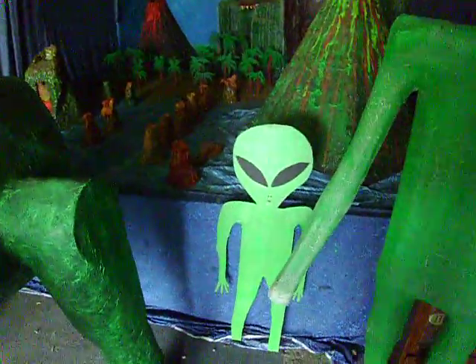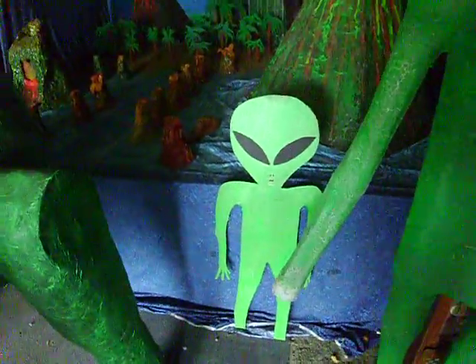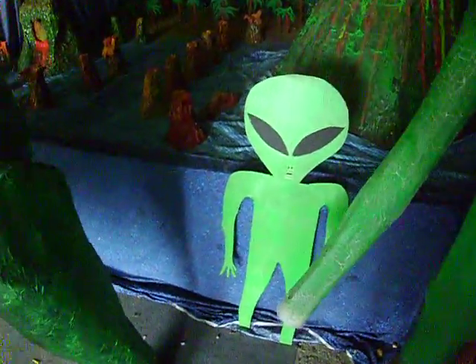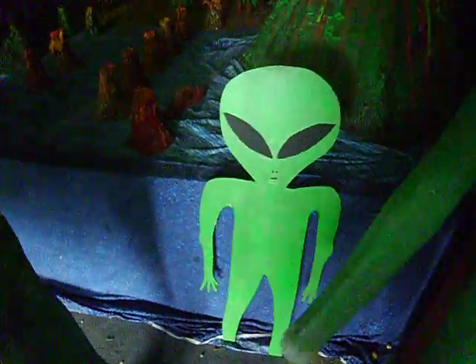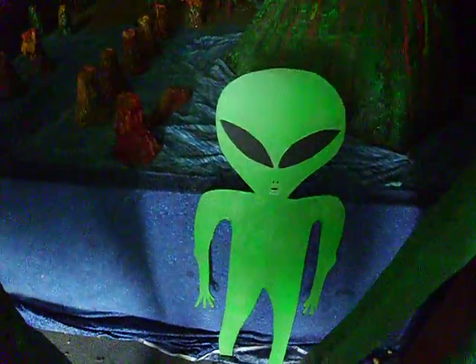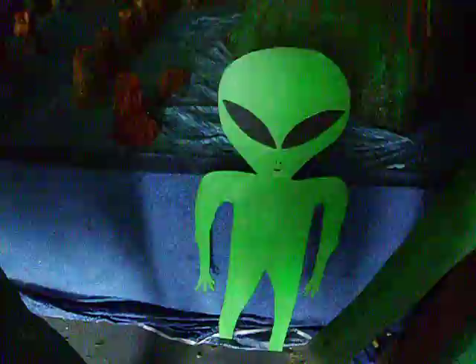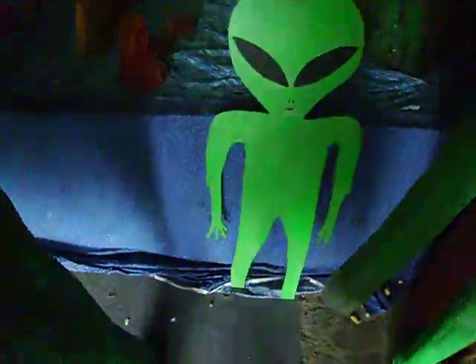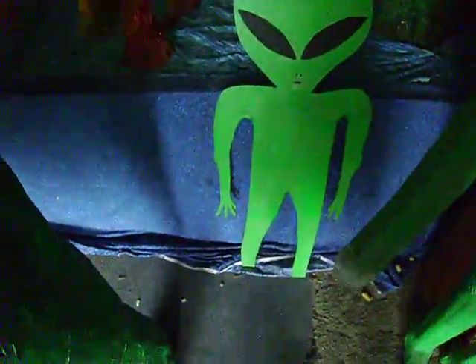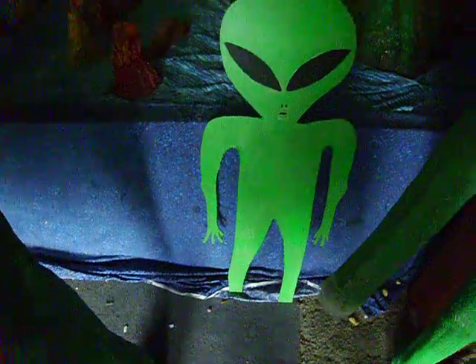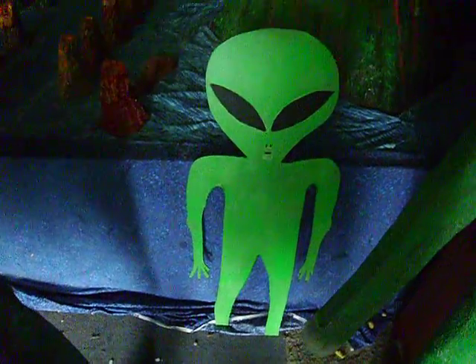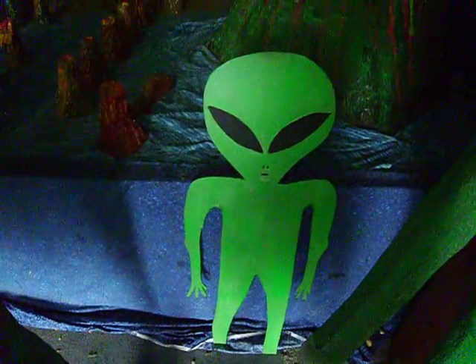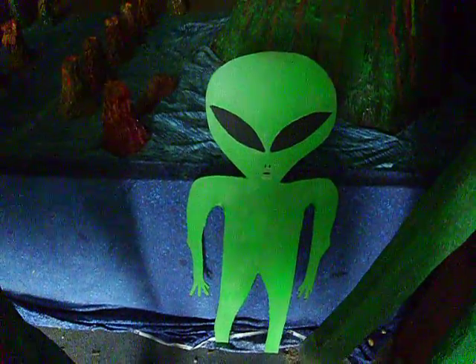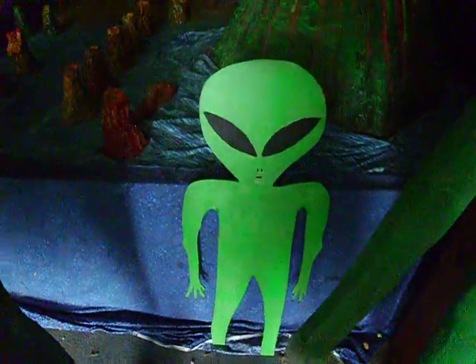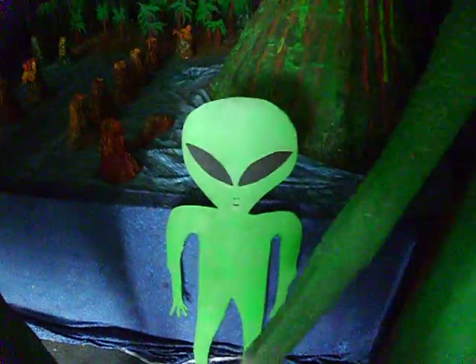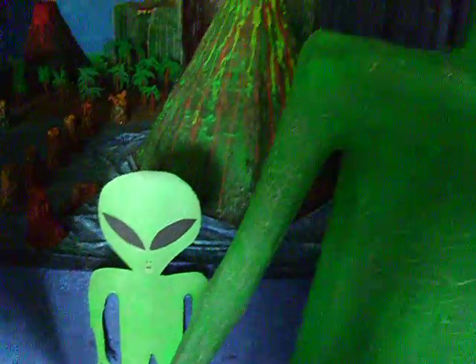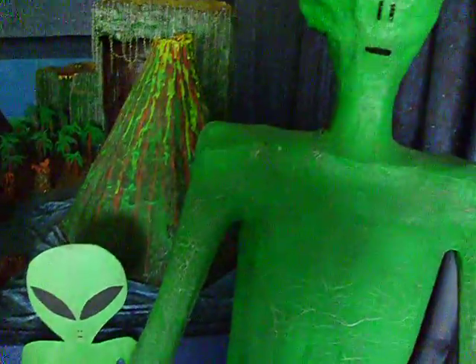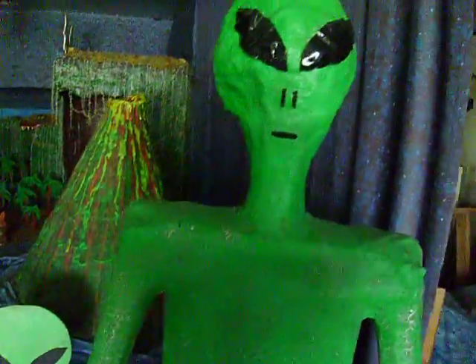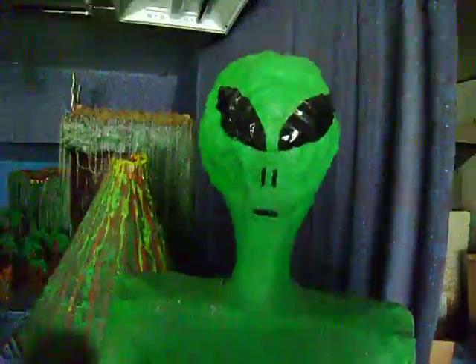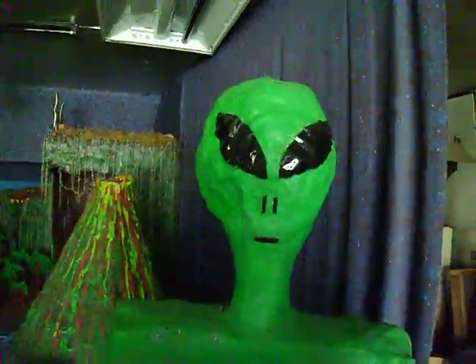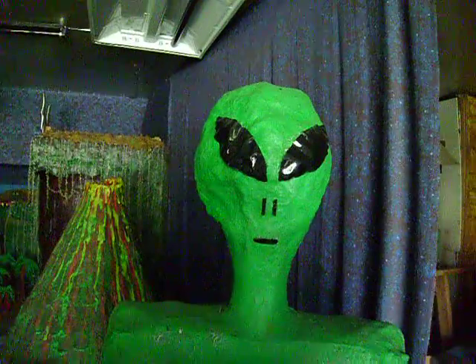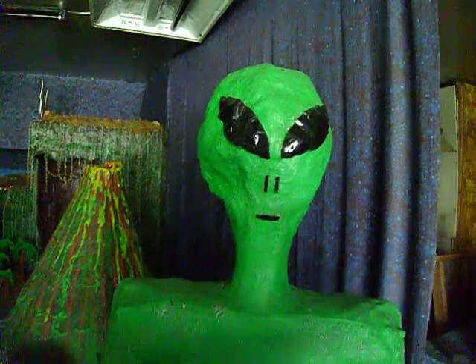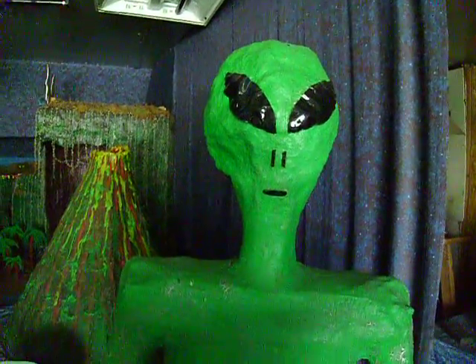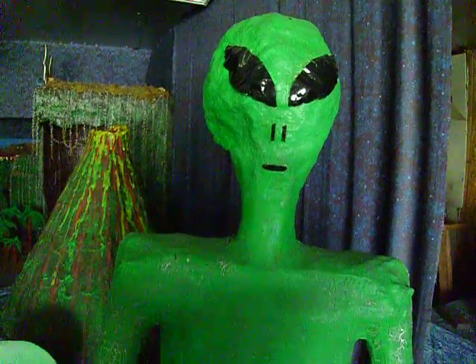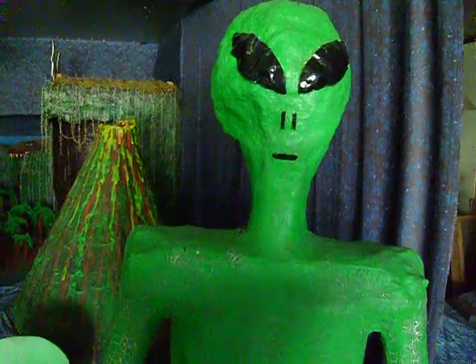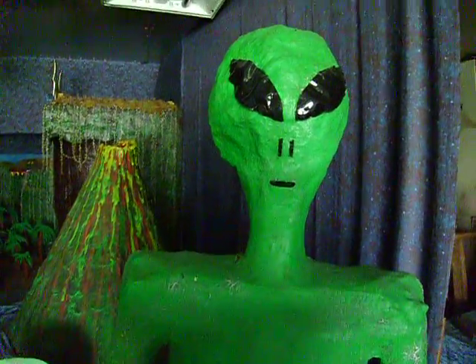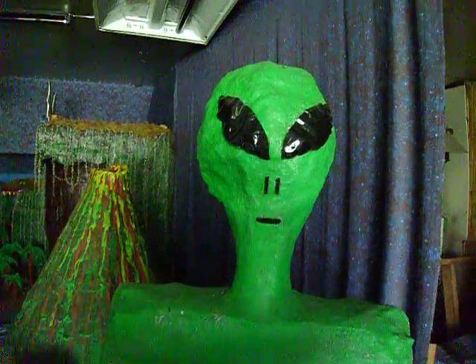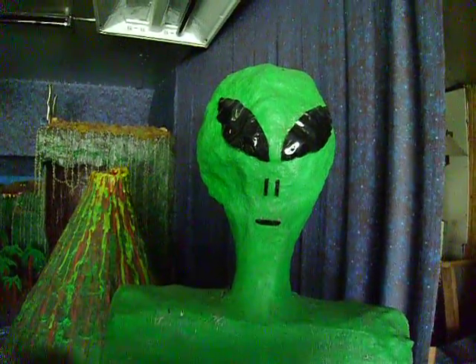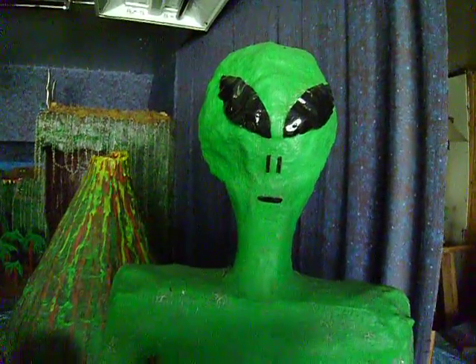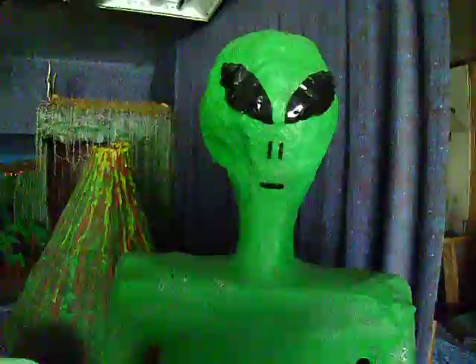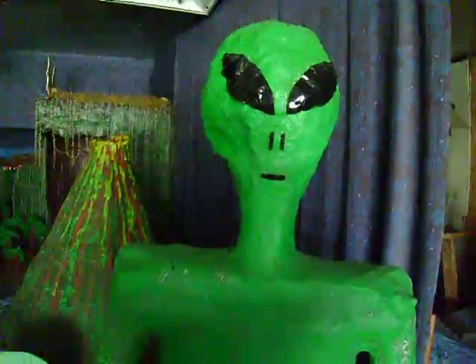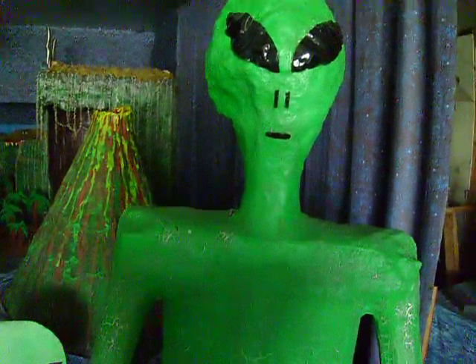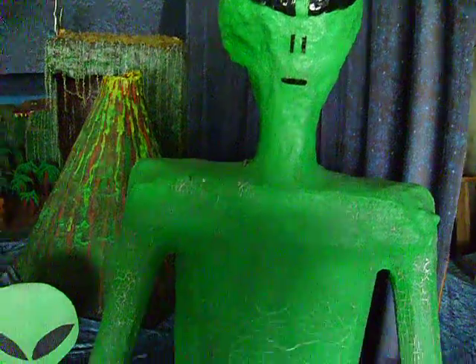This is our first little alien that we cut out on a piece of wood. It glows in the dark also. This is the first alien we ever made. We shot a video for a school in 2007 in Pennsylvania and sent it to them.